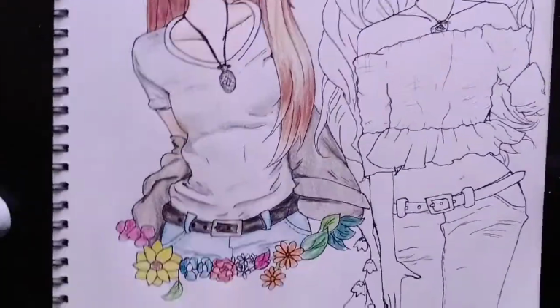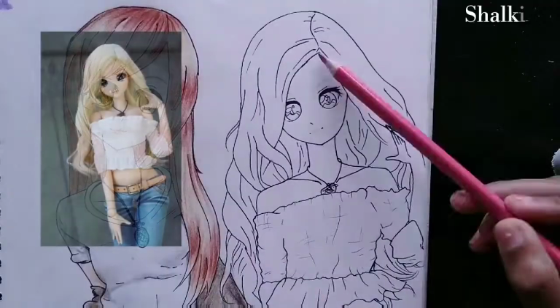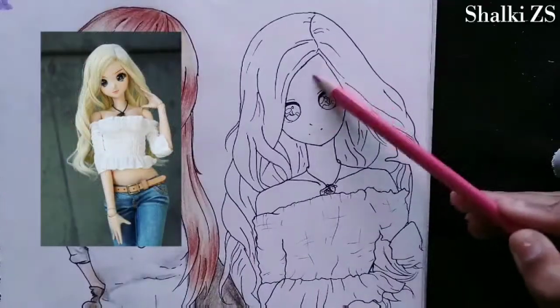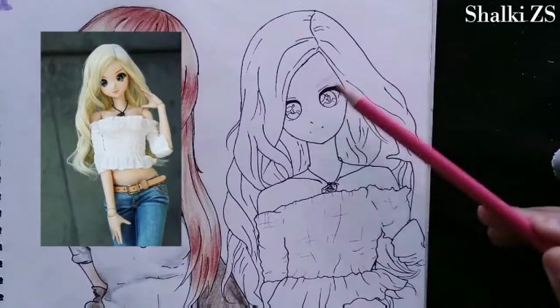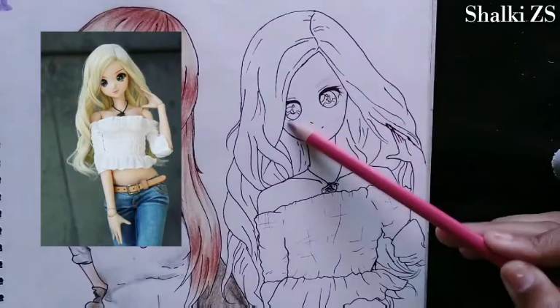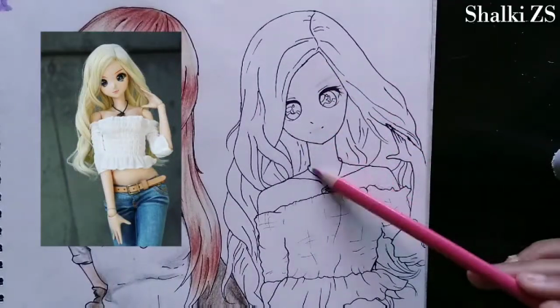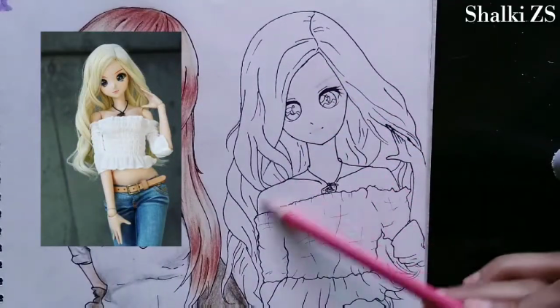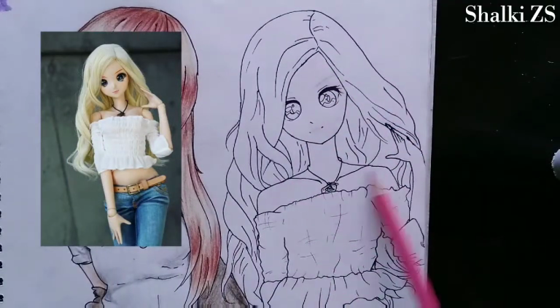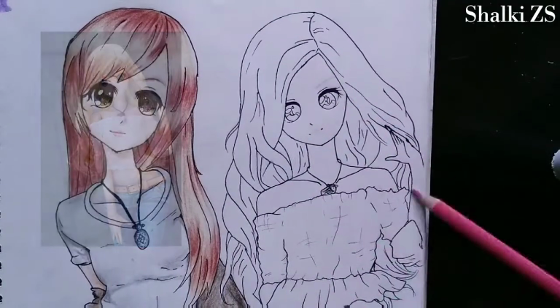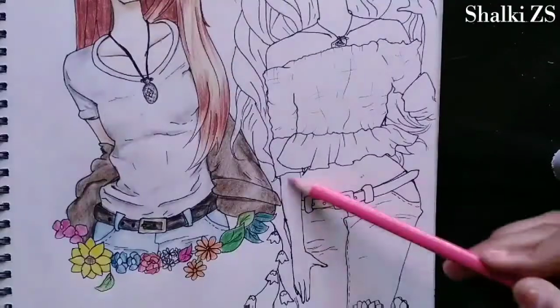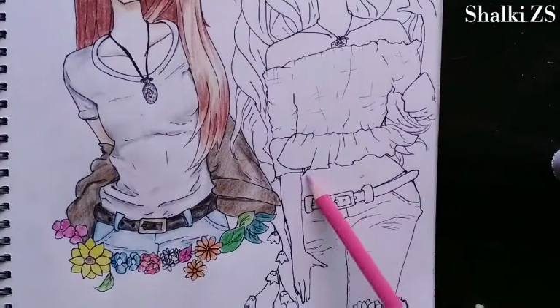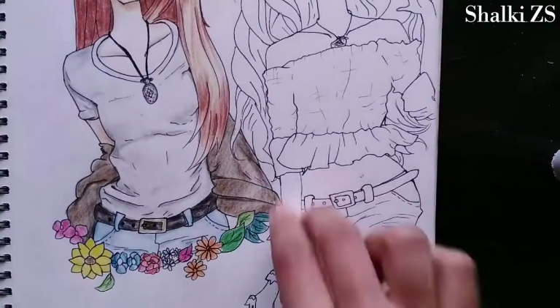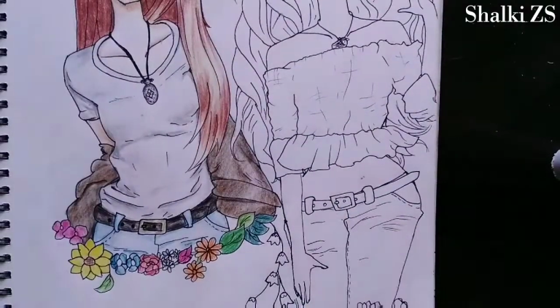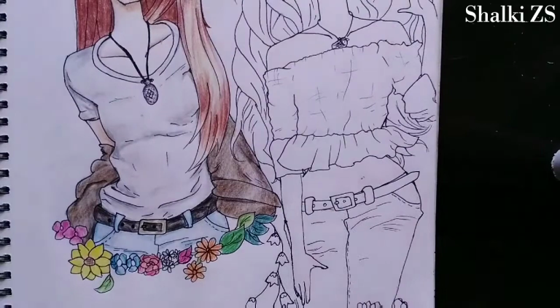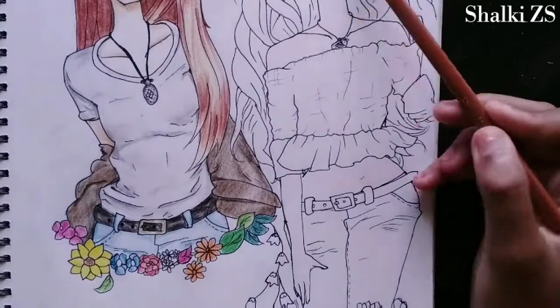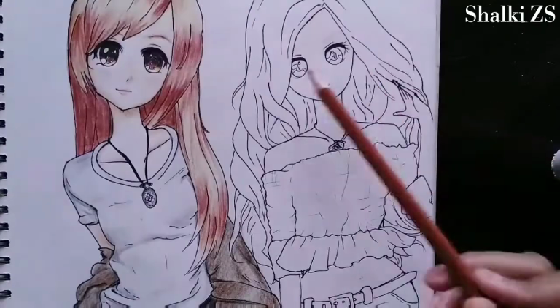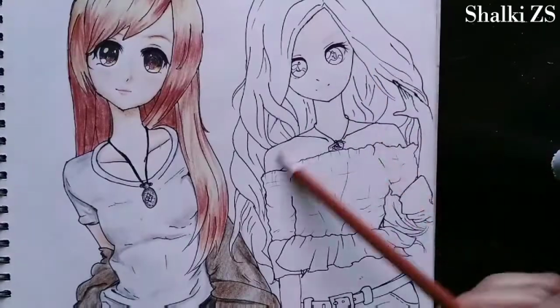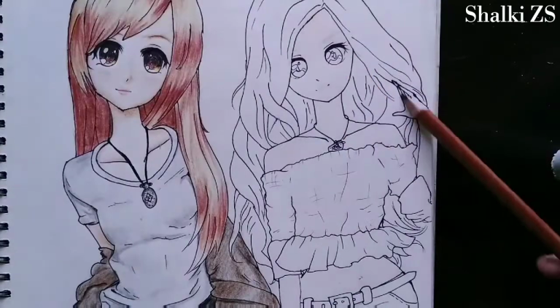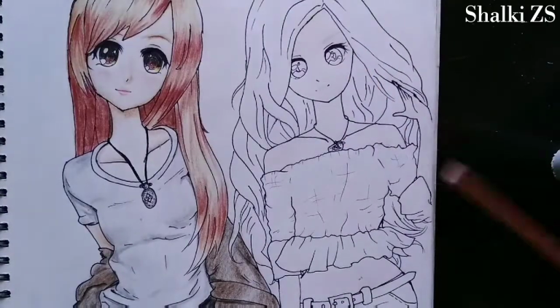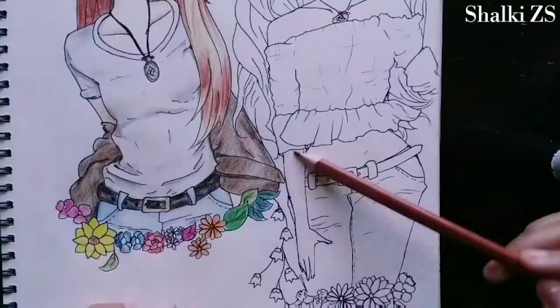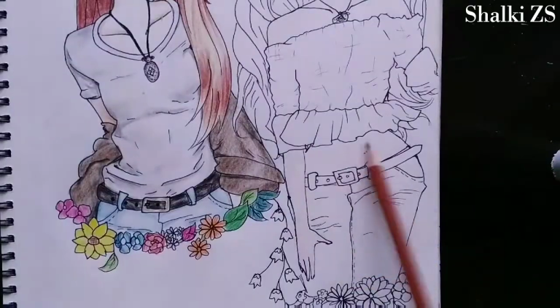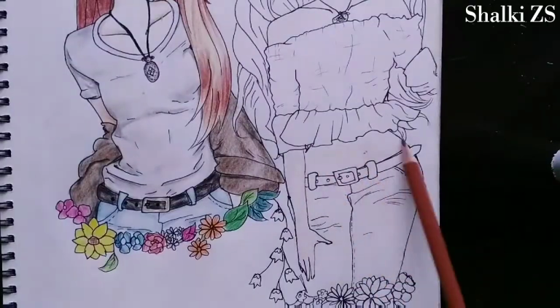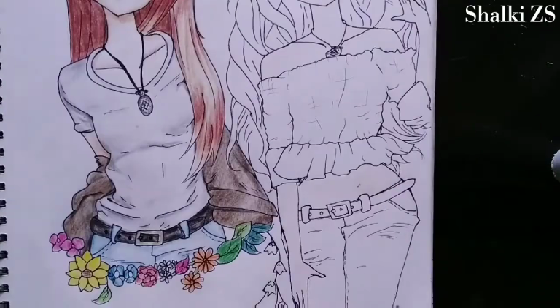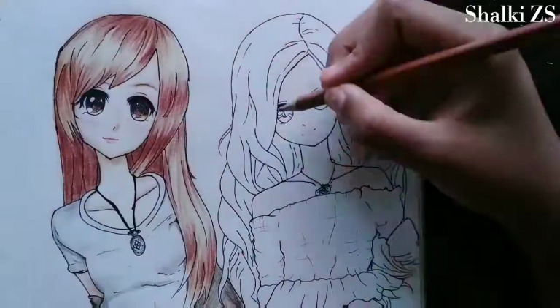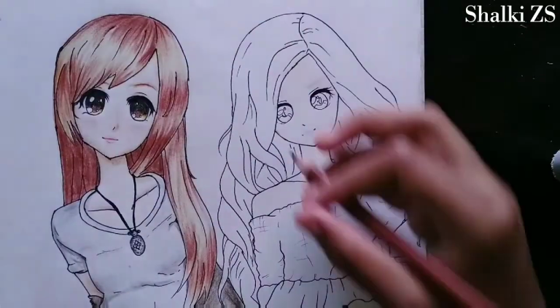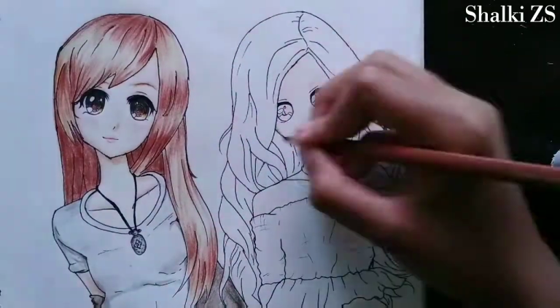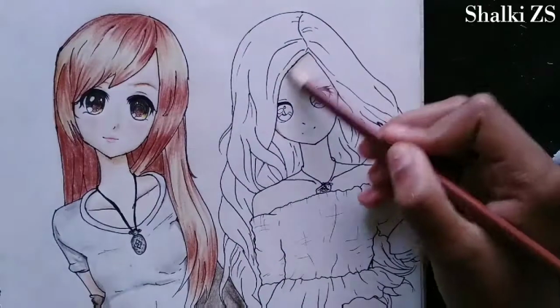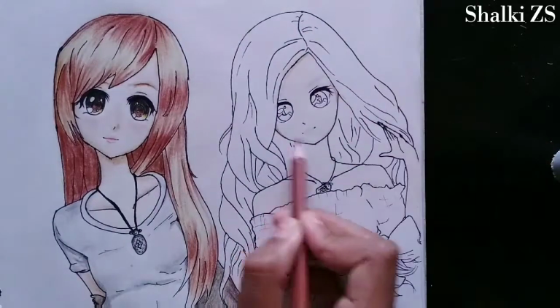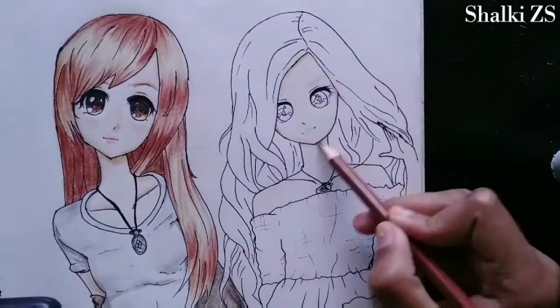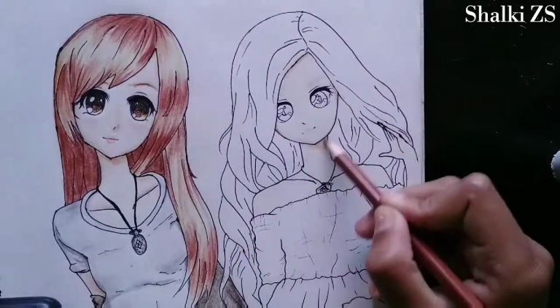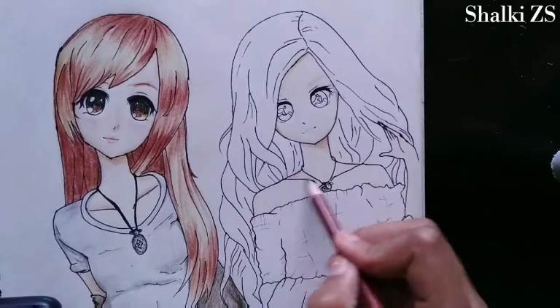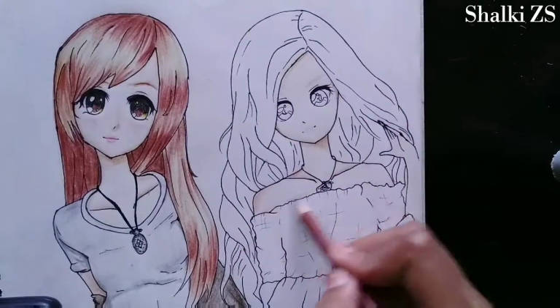Now I'm using the same method for coloring the skin. The first layer will be of light pink or peach color and the second layer will be of light brown. I showed the shadows with light brown.